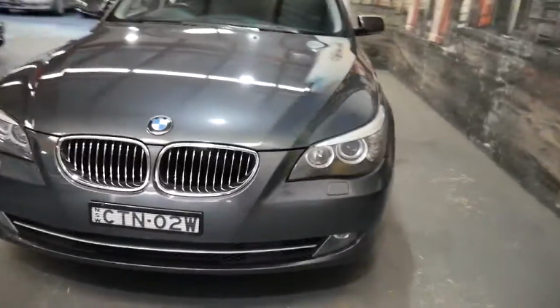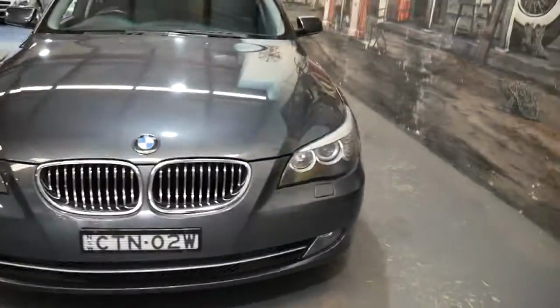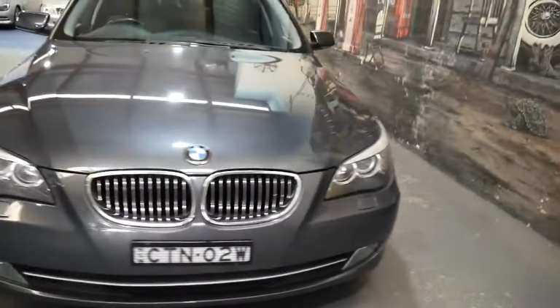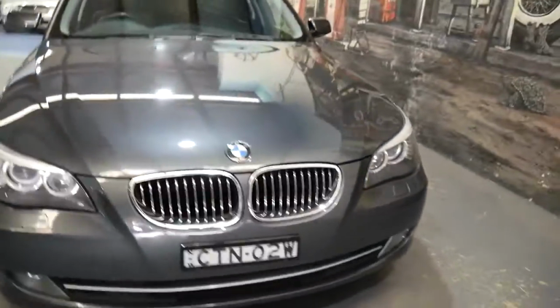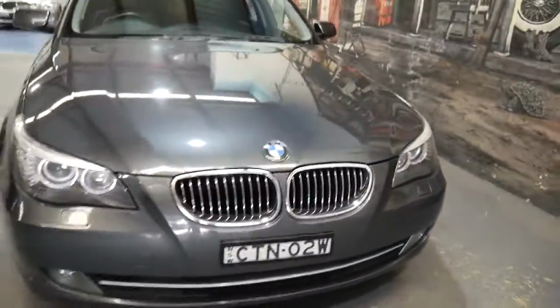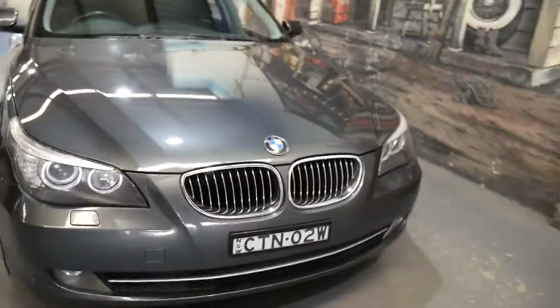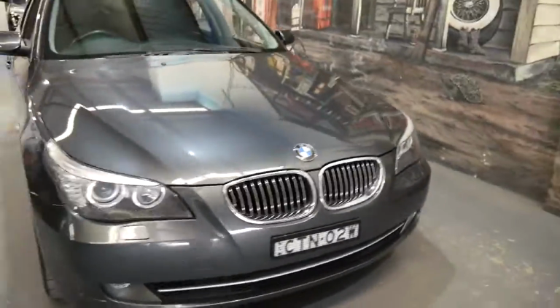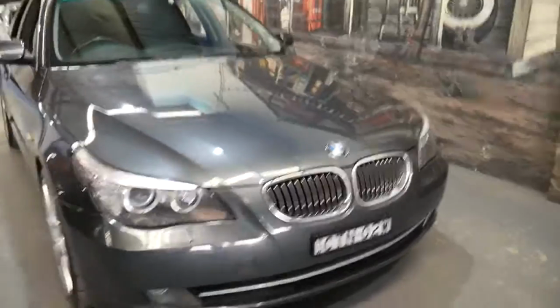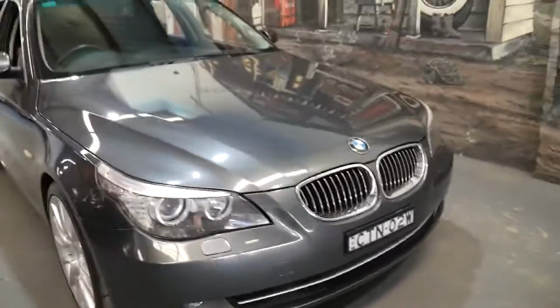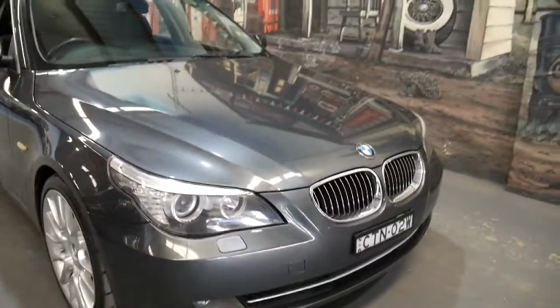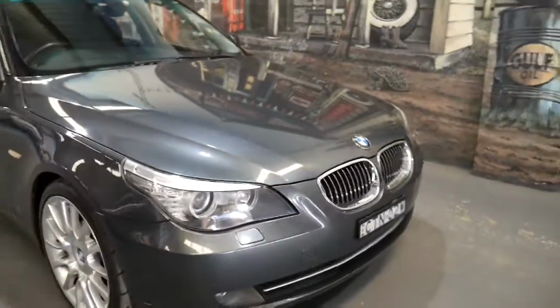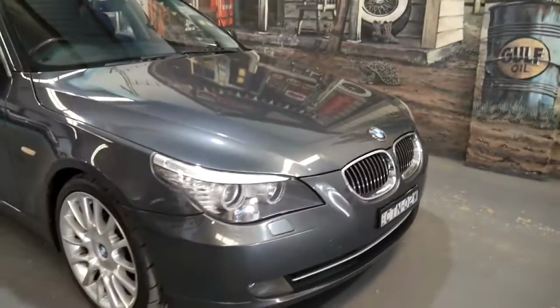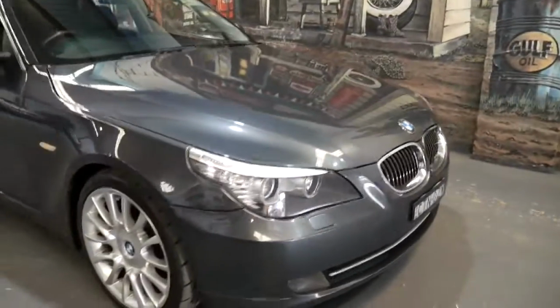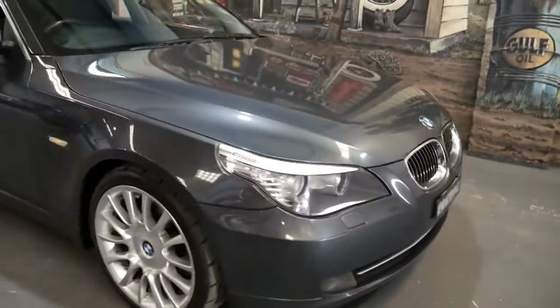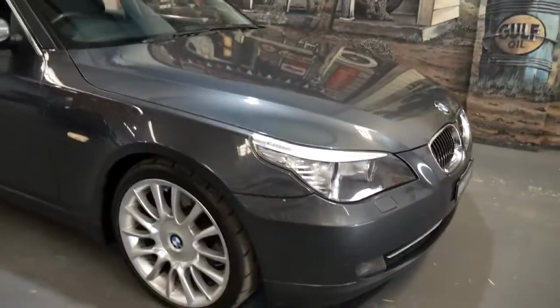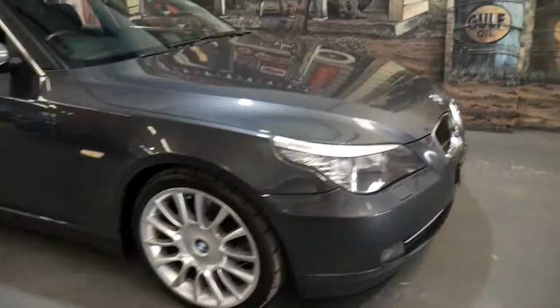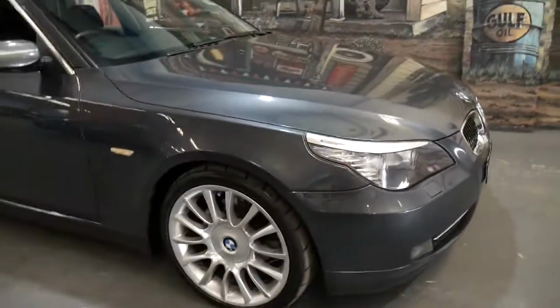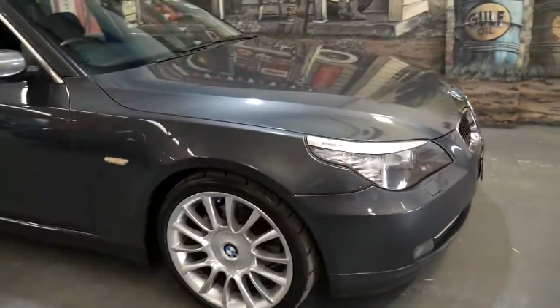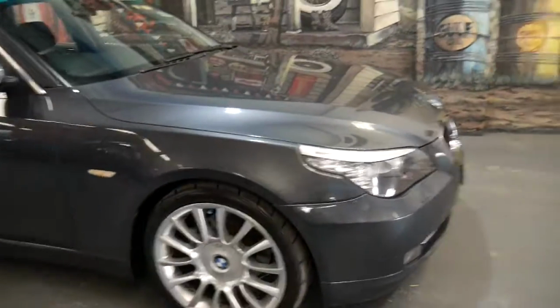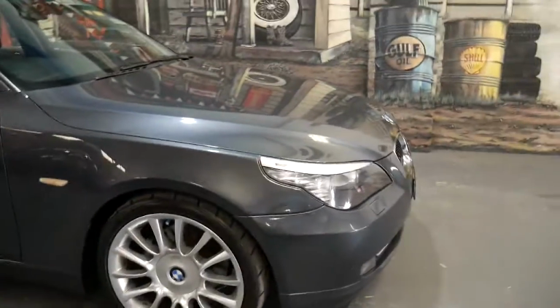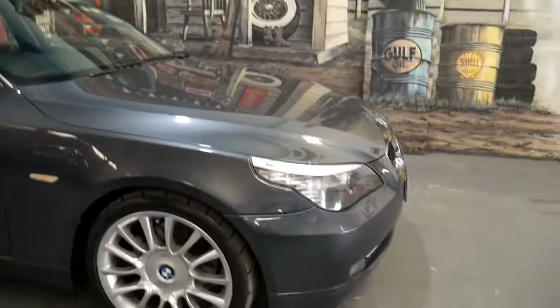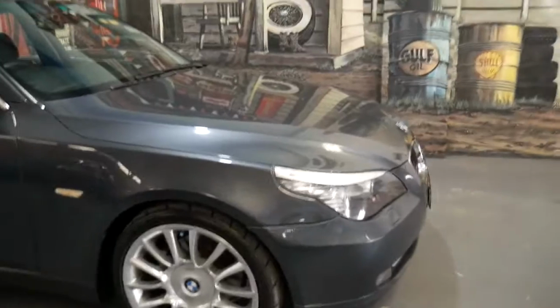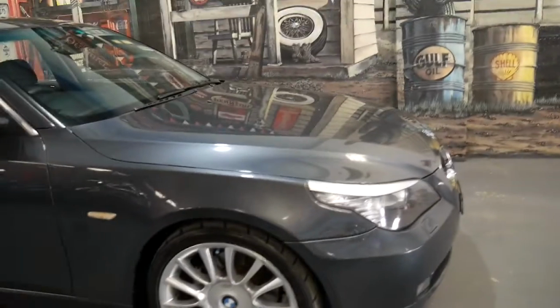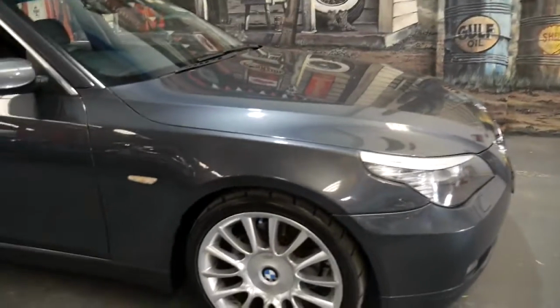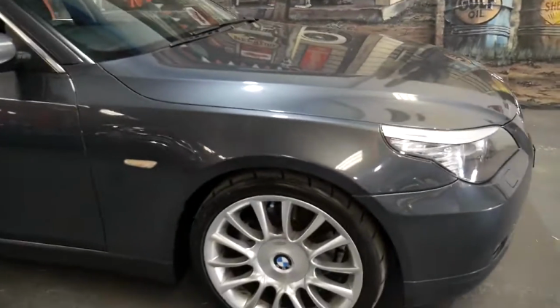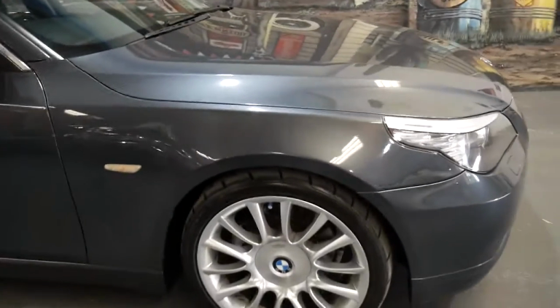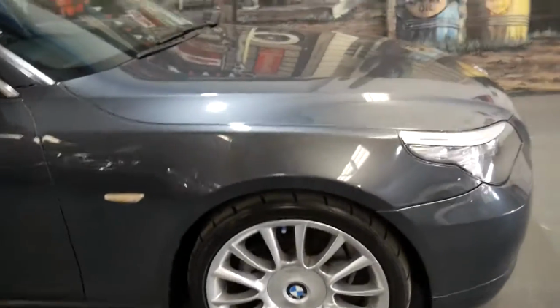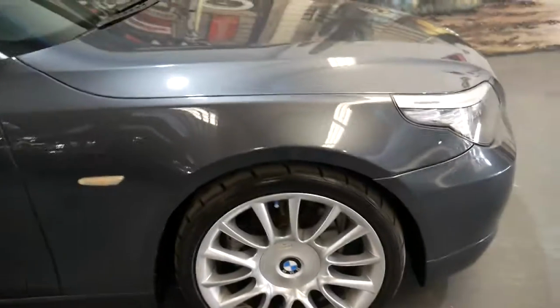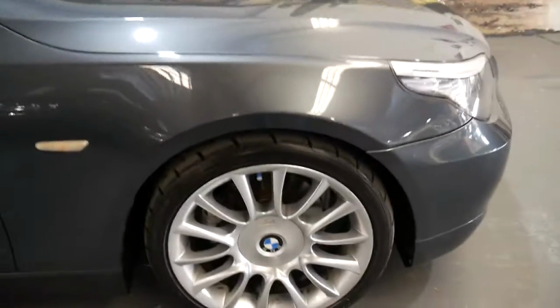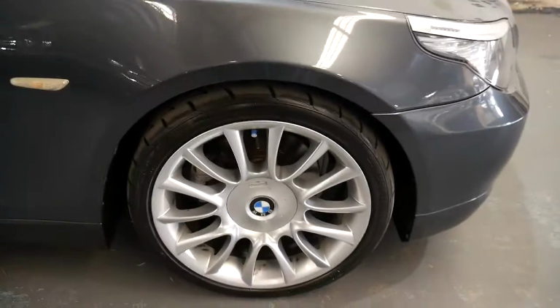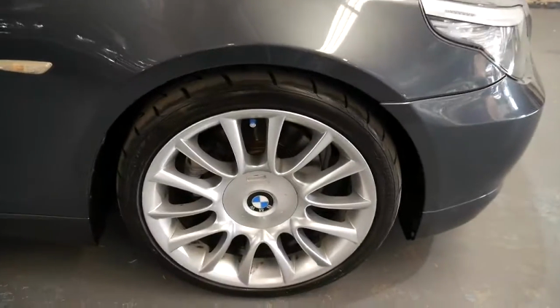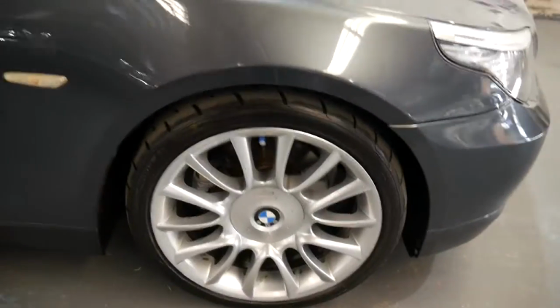Grey with black interior is probably the easiest colour combination to keep clean. And with BMWs, you know, for years I find the wheels make the car, and this isn't an exception.